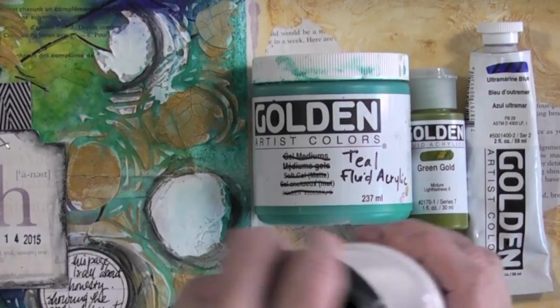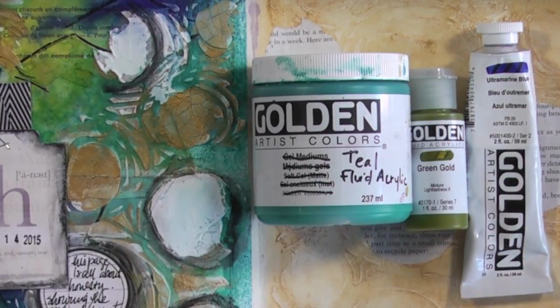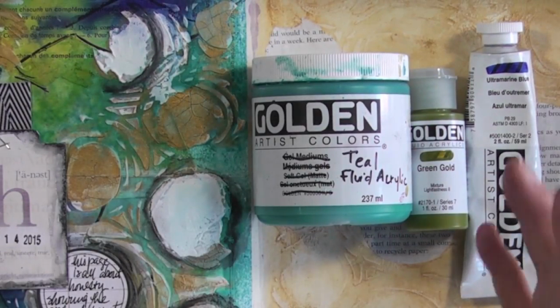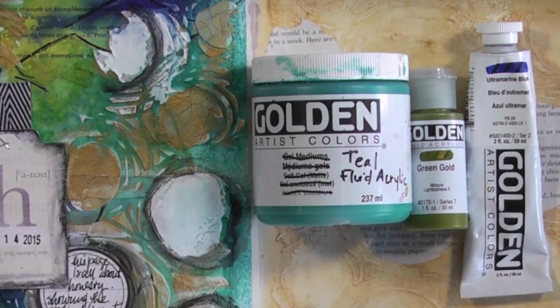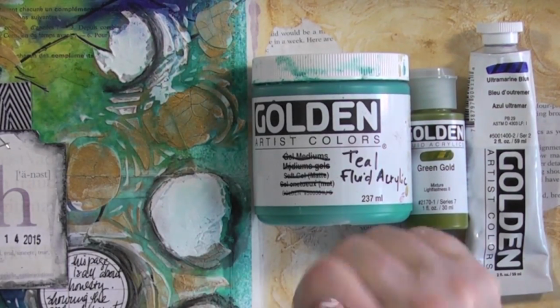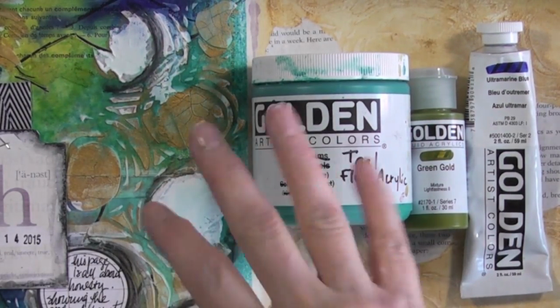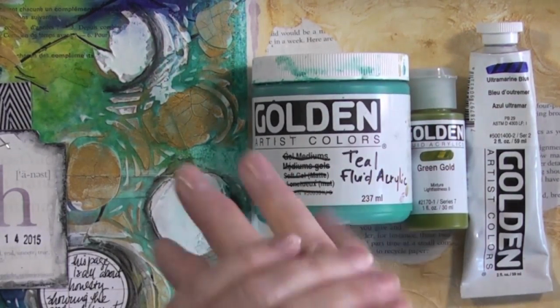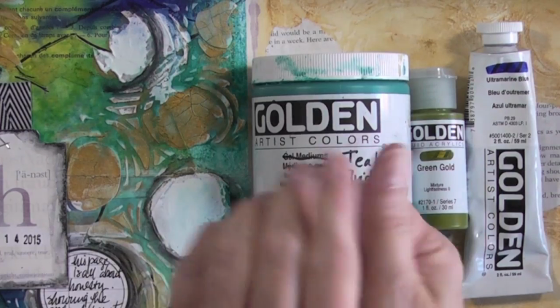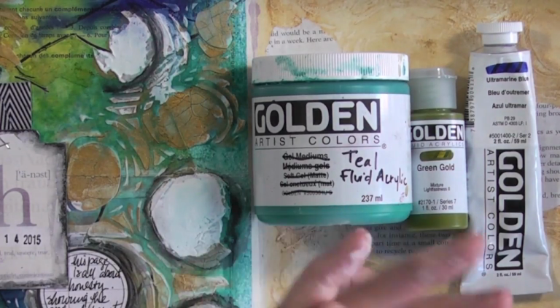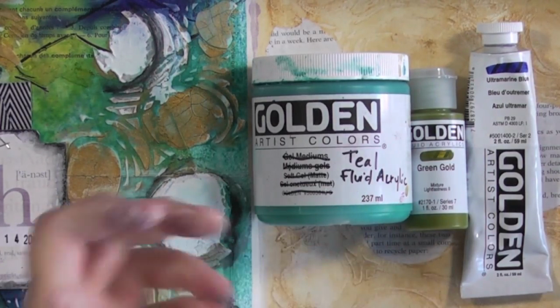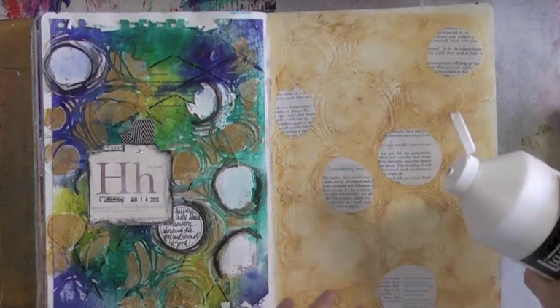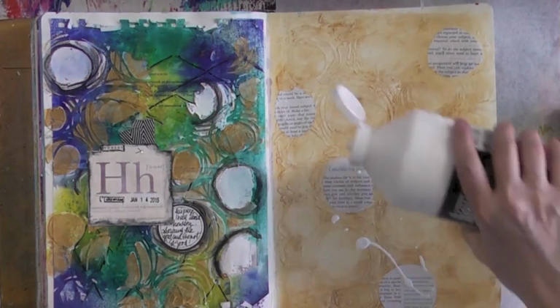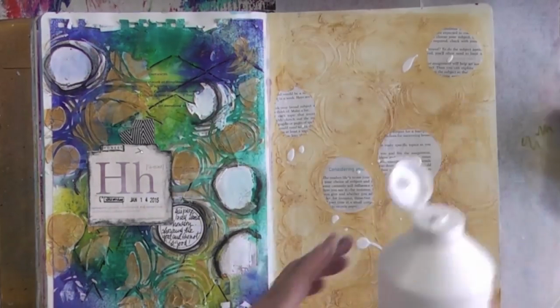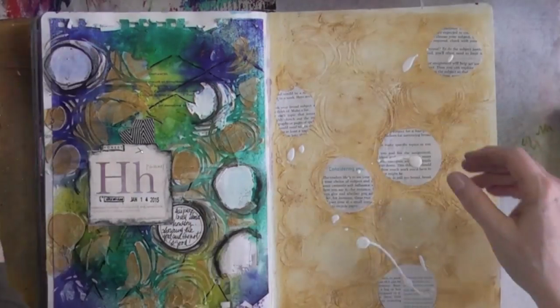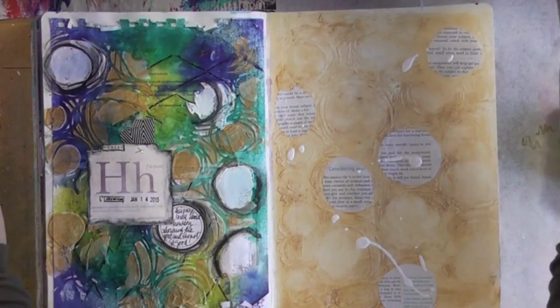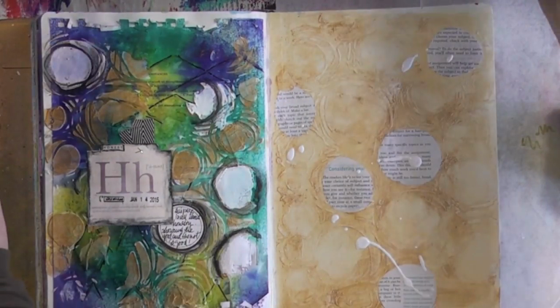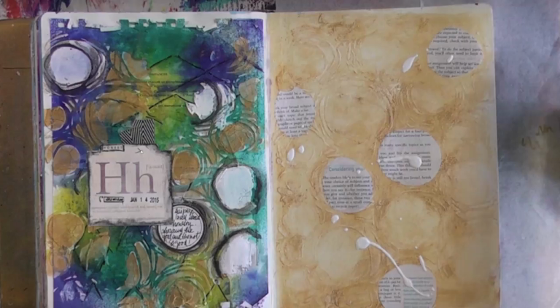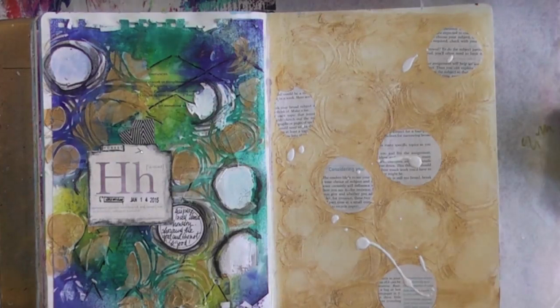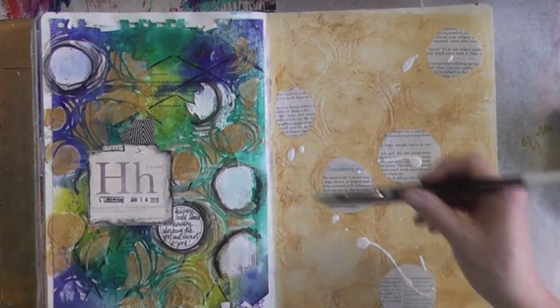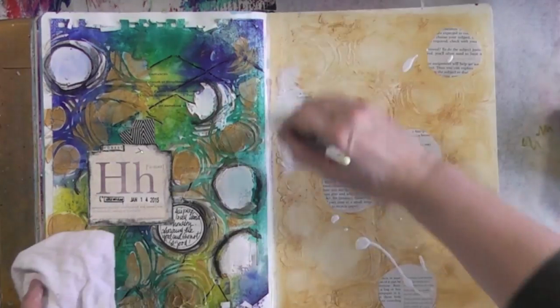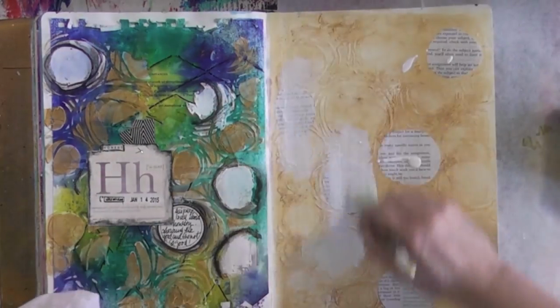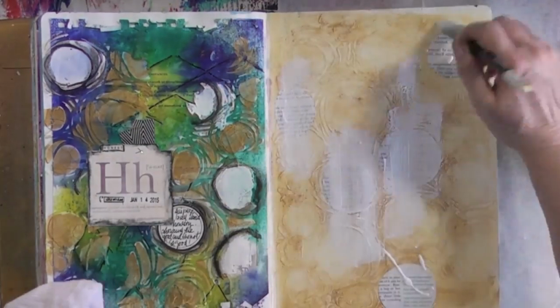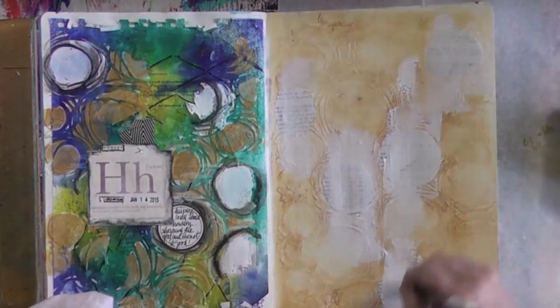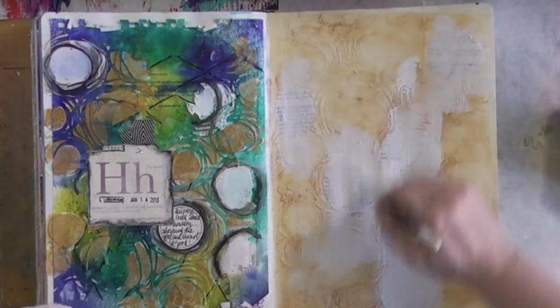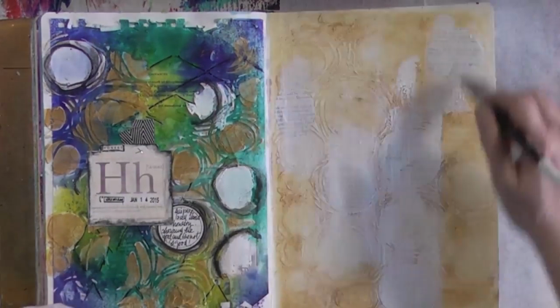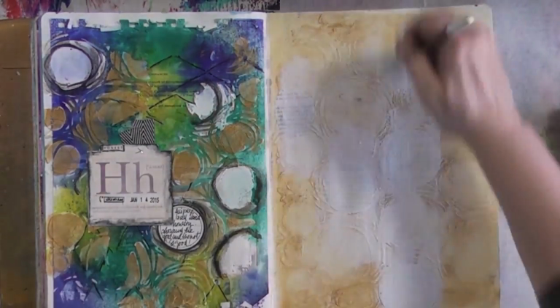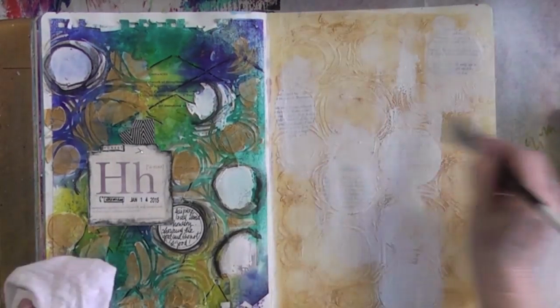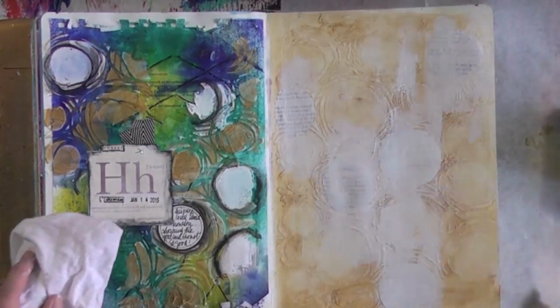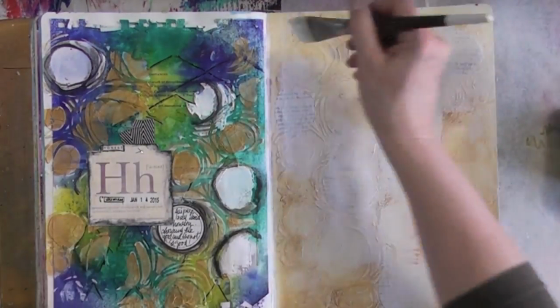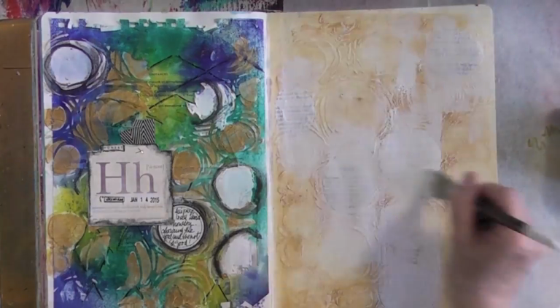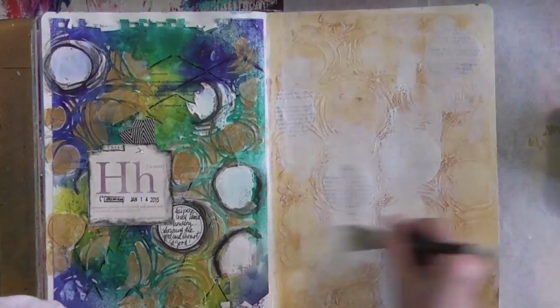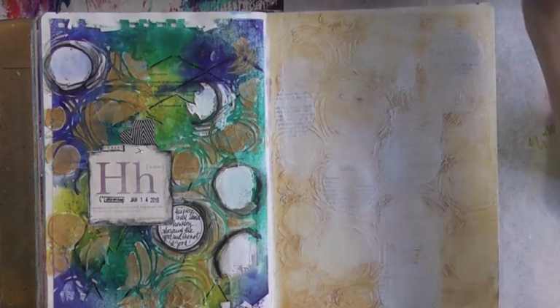I'm putting on some Art Guard because I might use my fingers again. I showed you the colors I was going to use and I'll mention those in a bit.